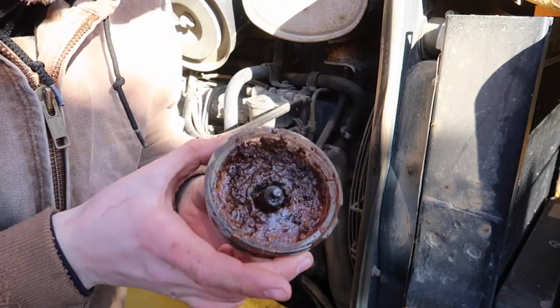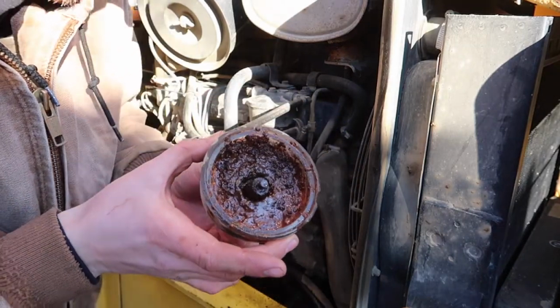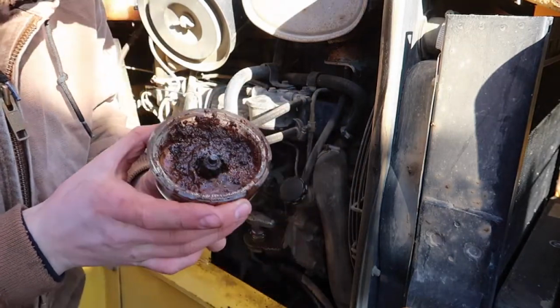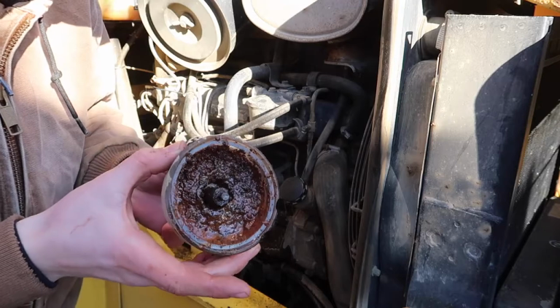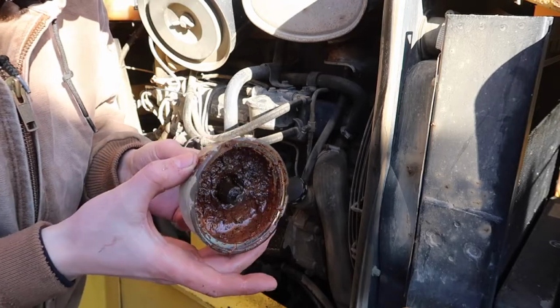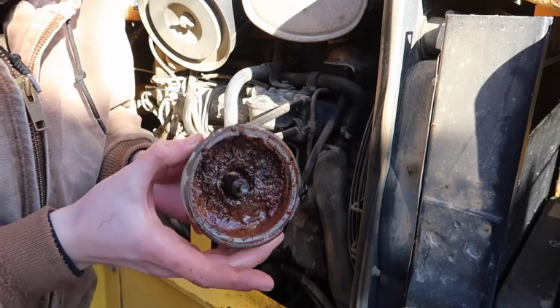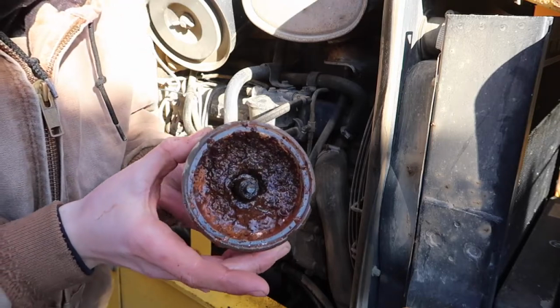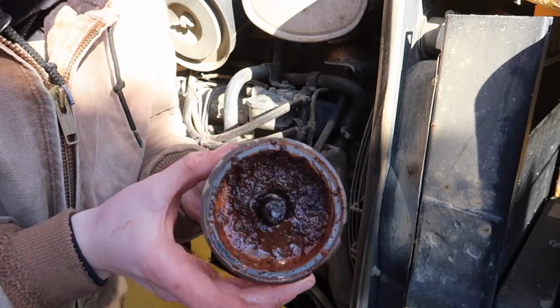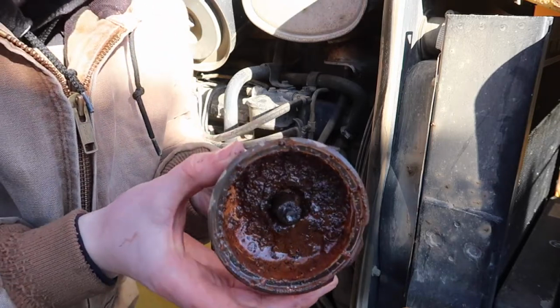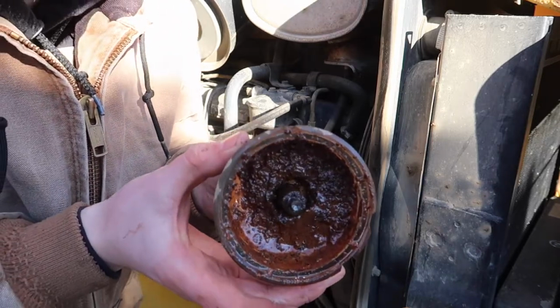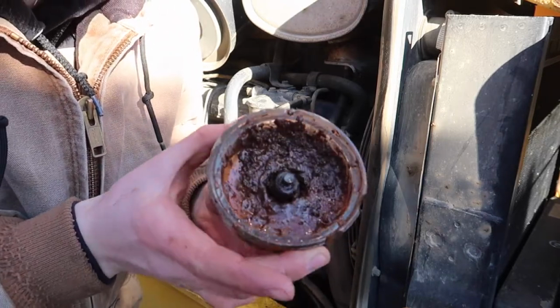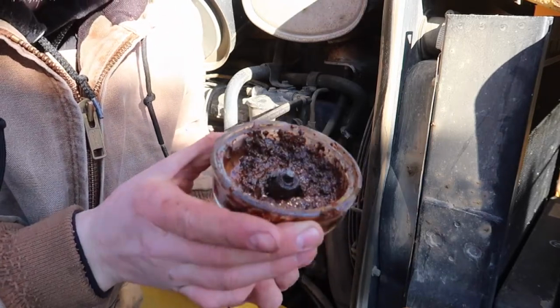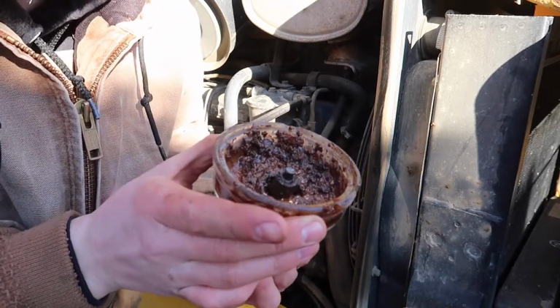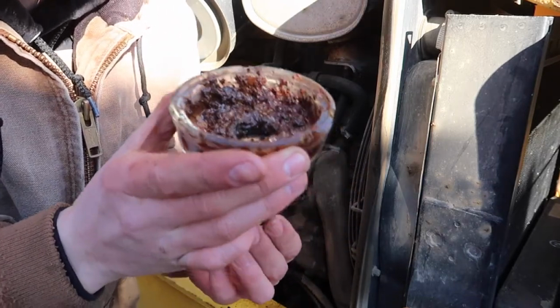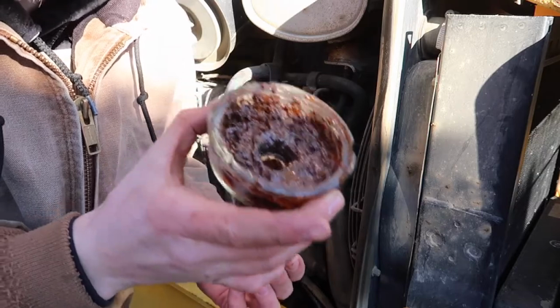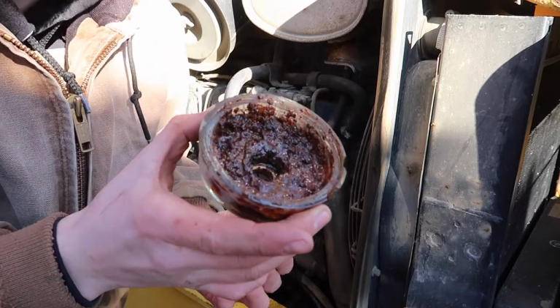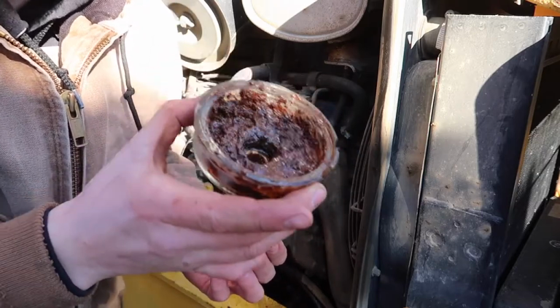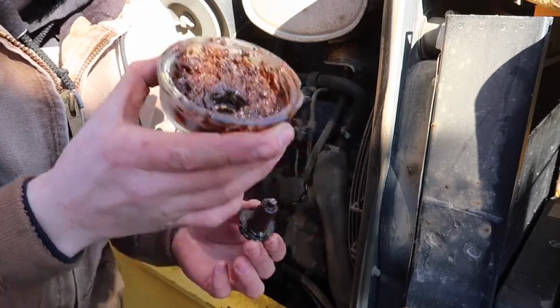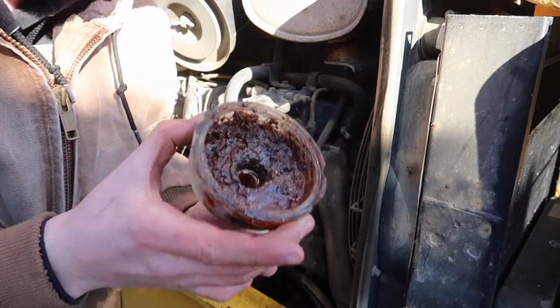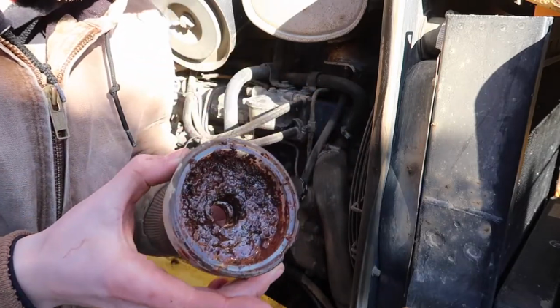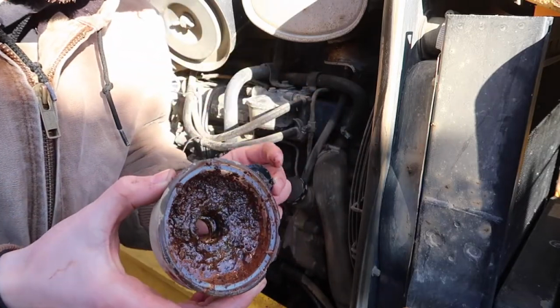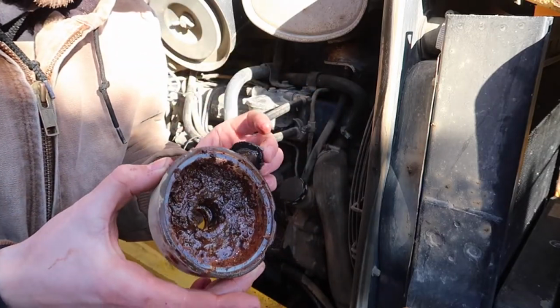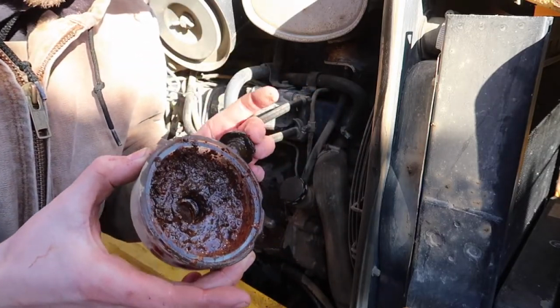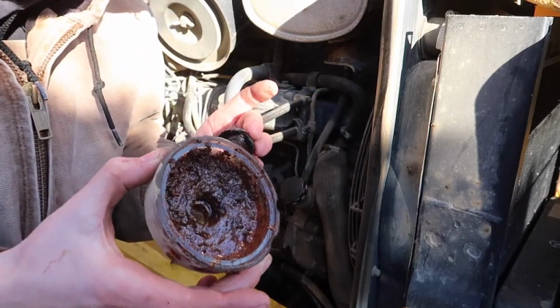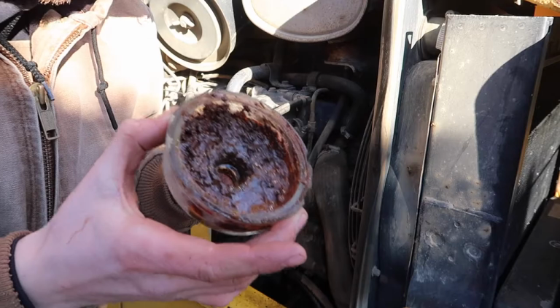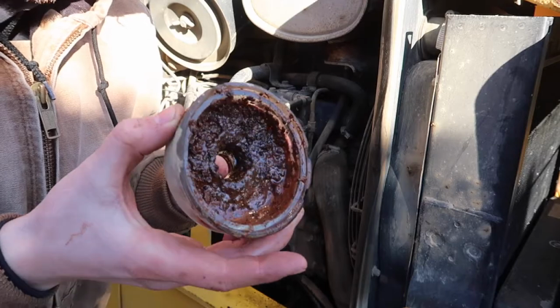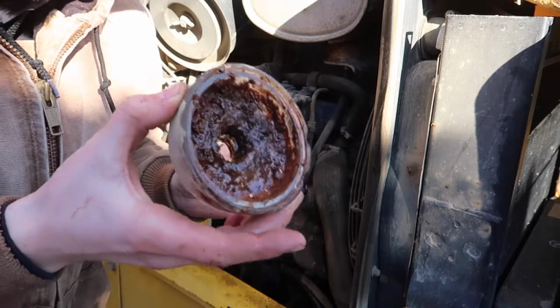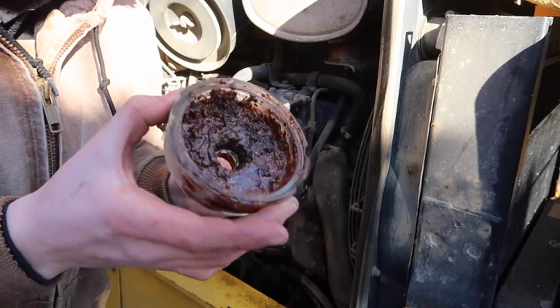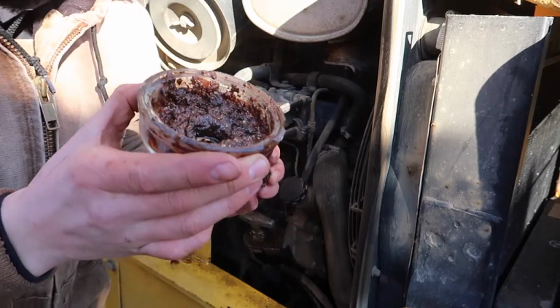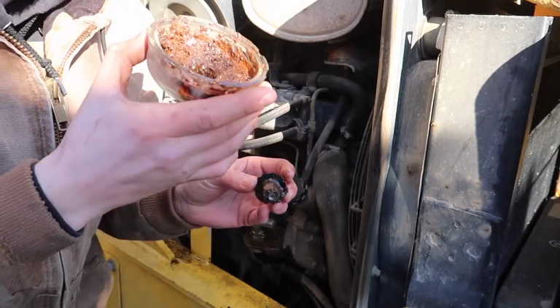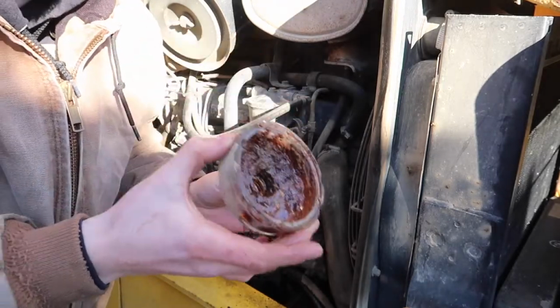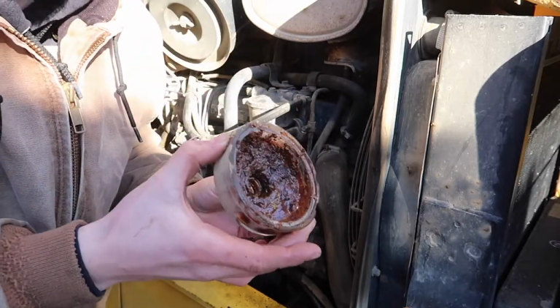Check out the disgusting amount of muck in here — I mean that's just insane. Look at that. This was in my fuel system. This caught it from going into my fuel system, so I have to imagine that this was somewhat hindering the performance of this machine.